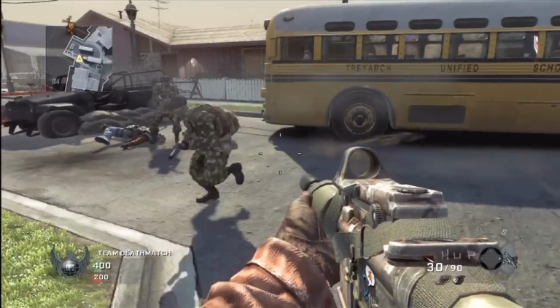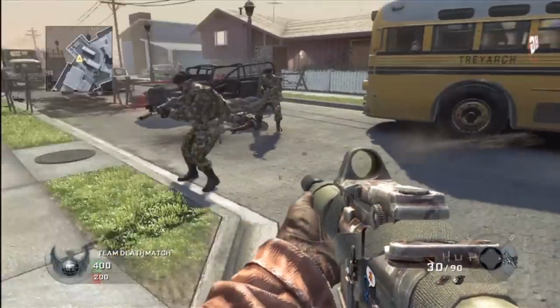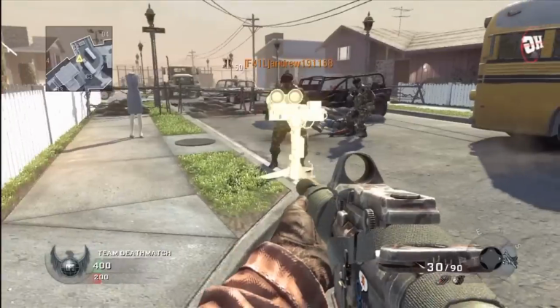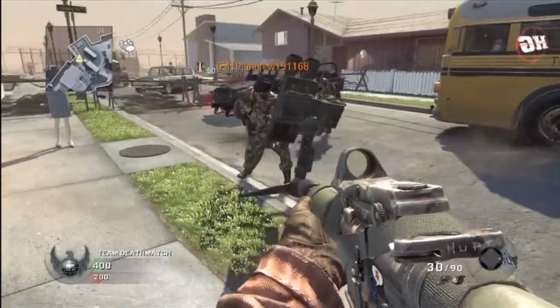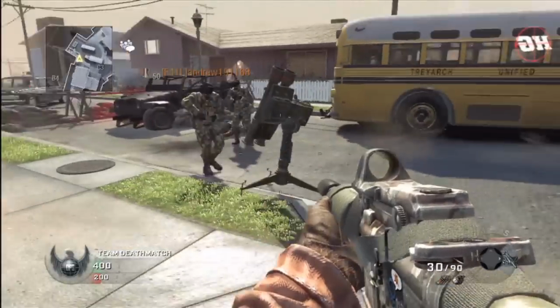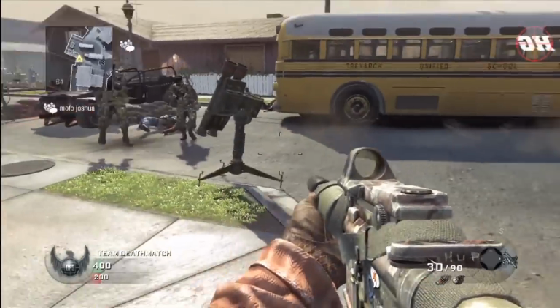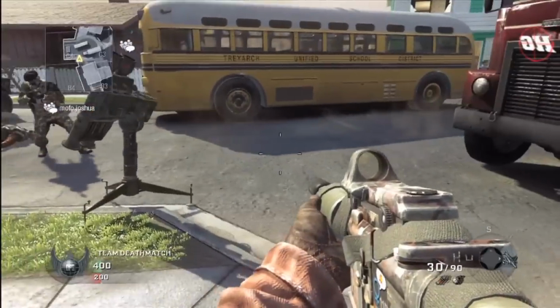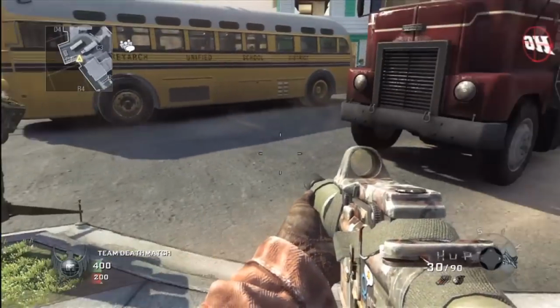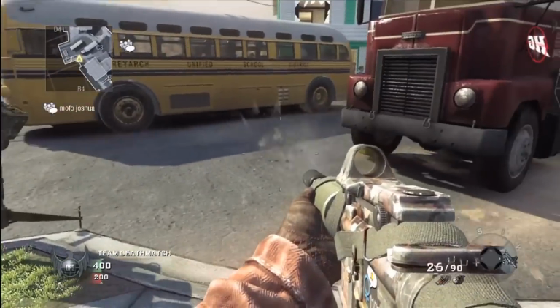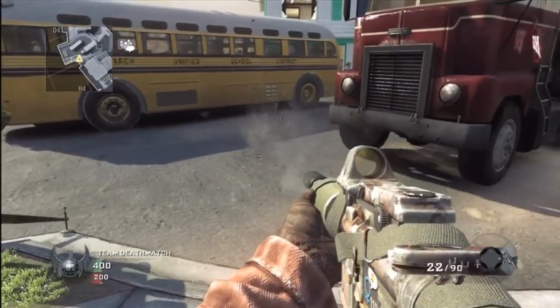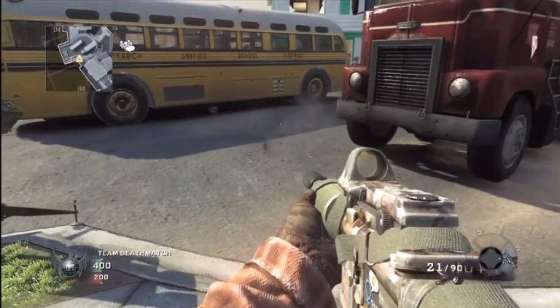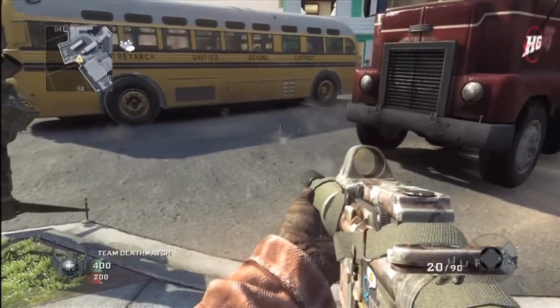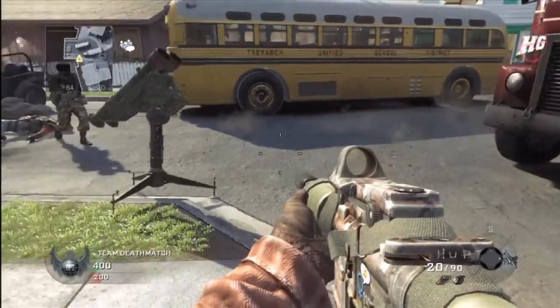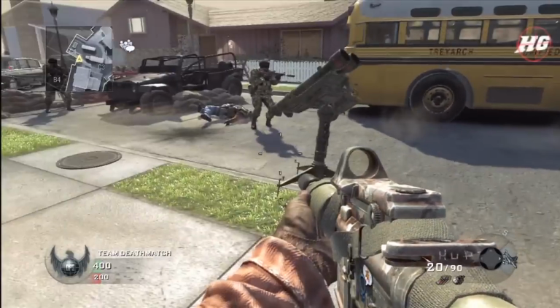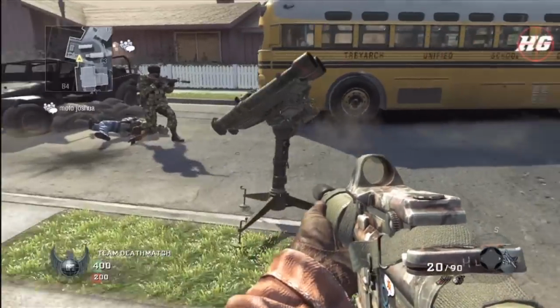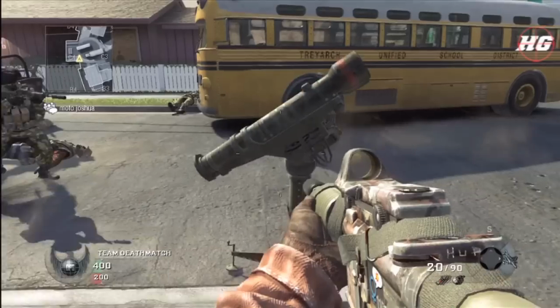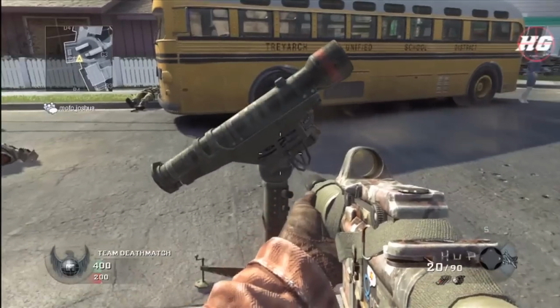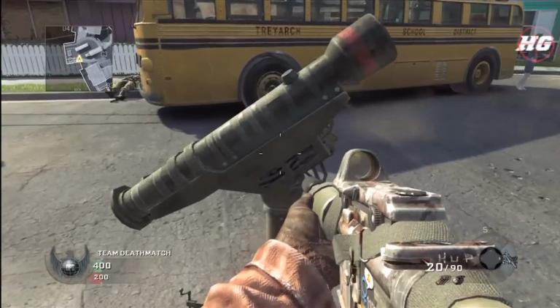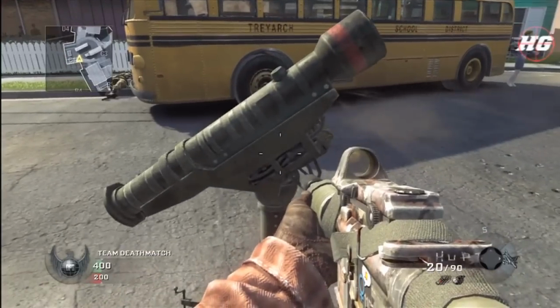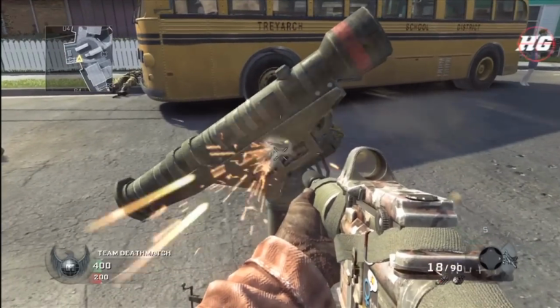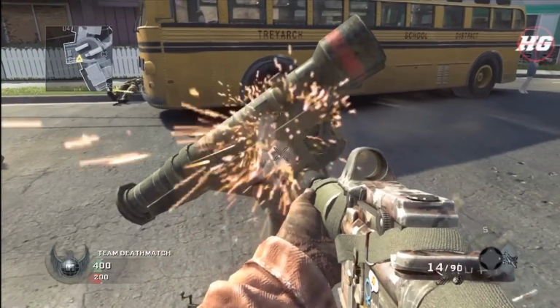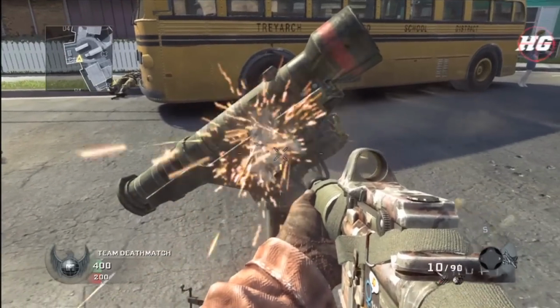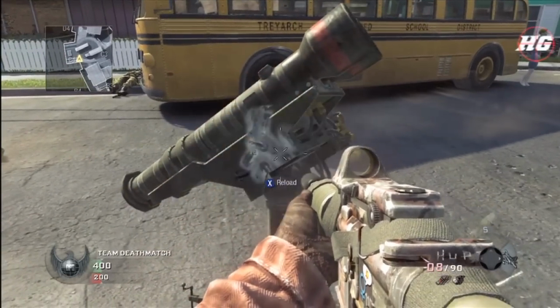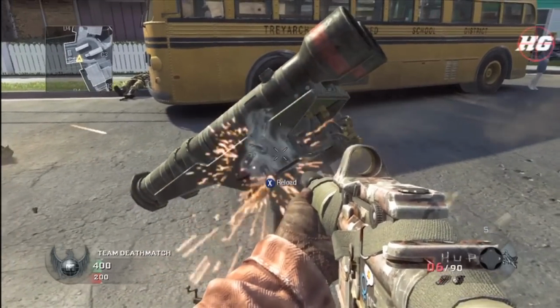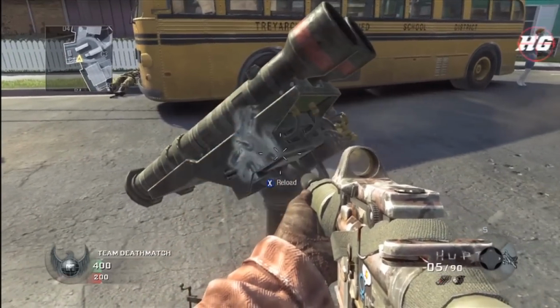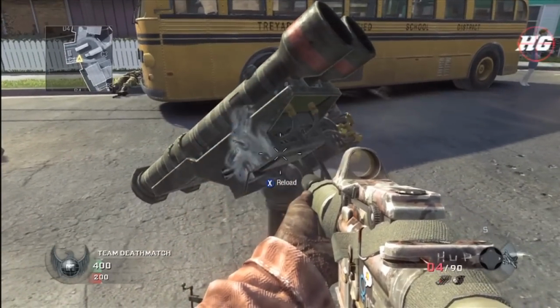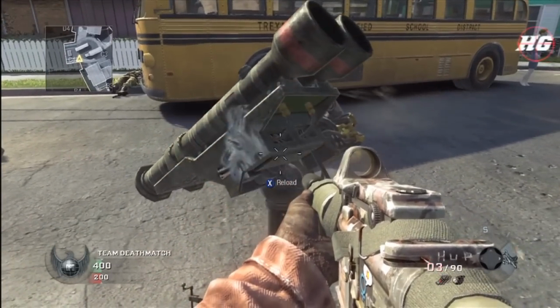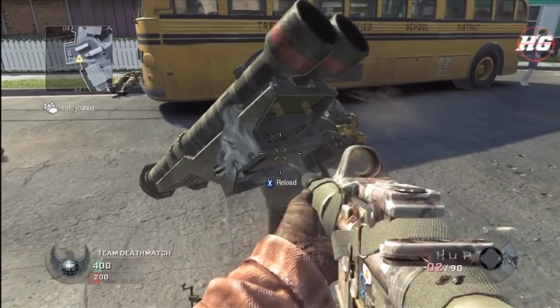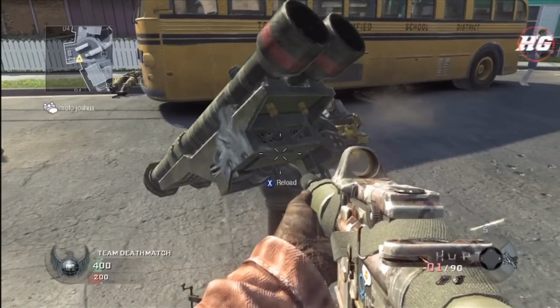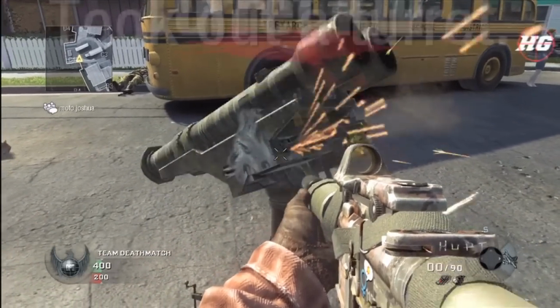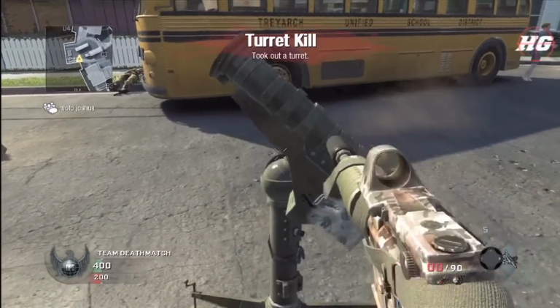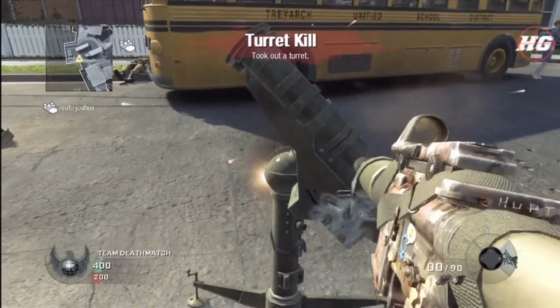Here's the control test, where I show you exactly how many rounds it takes to down an enemy SAM turret with a Commando at point blank range. It's at full health, and right here it takes exactly 20 rounds to kill it.